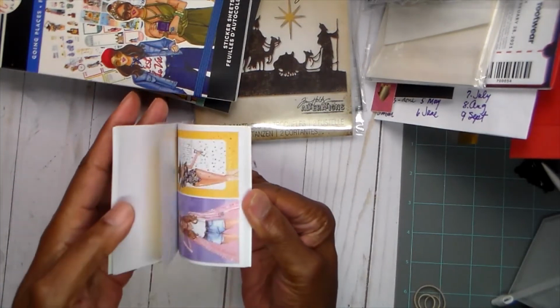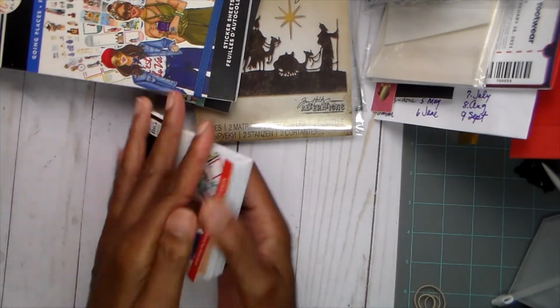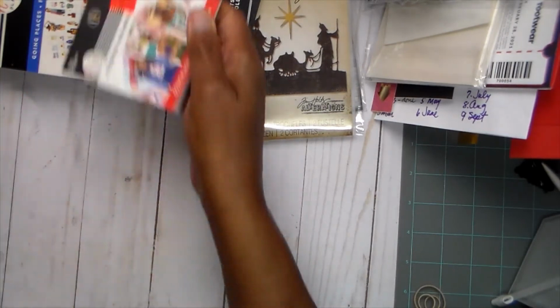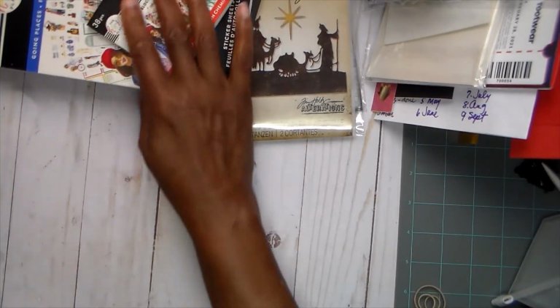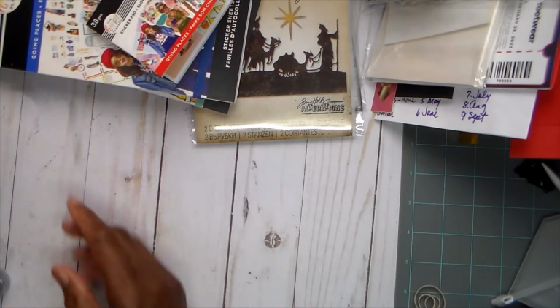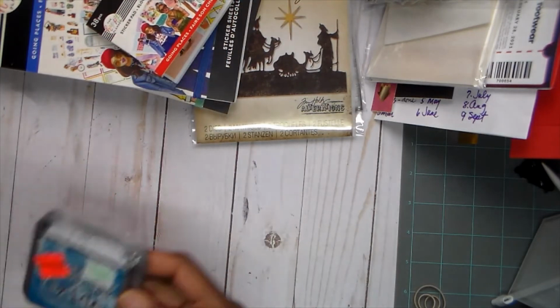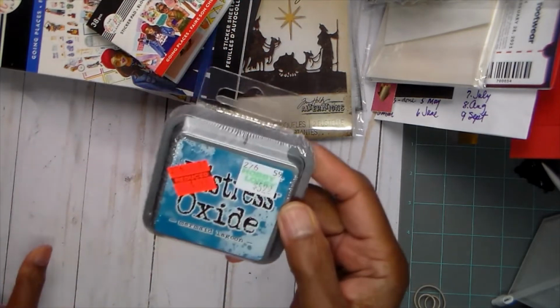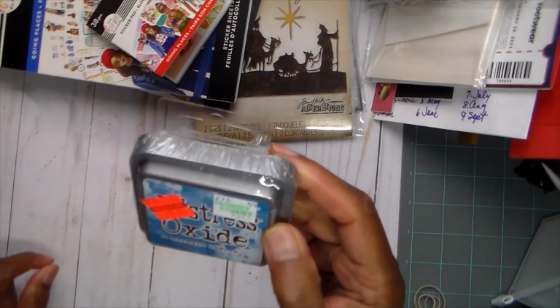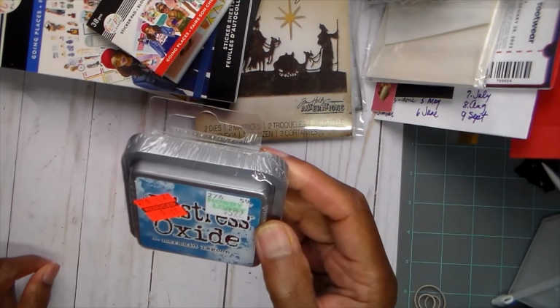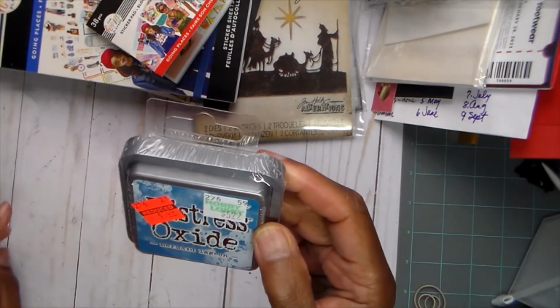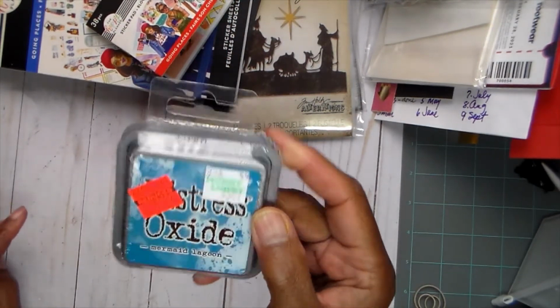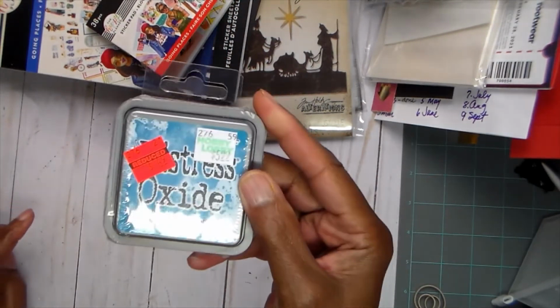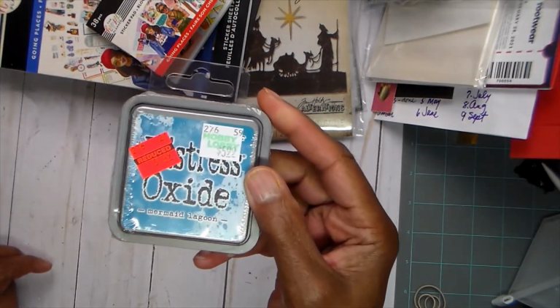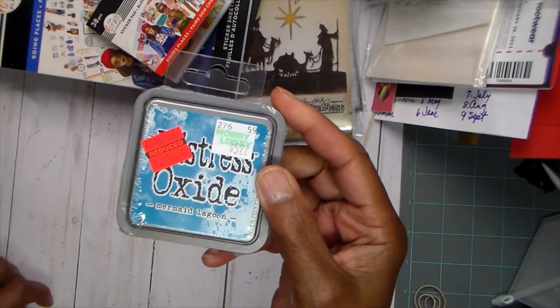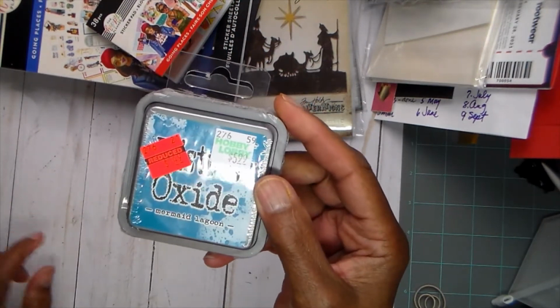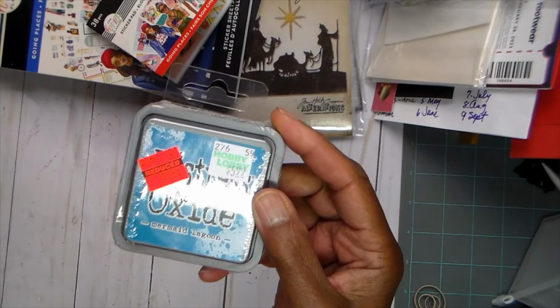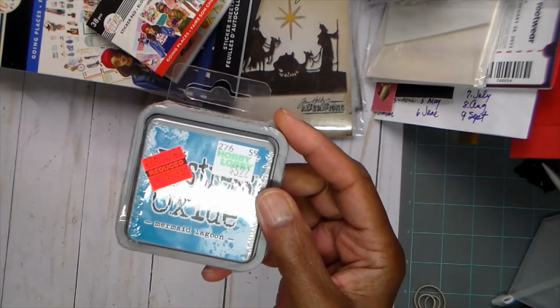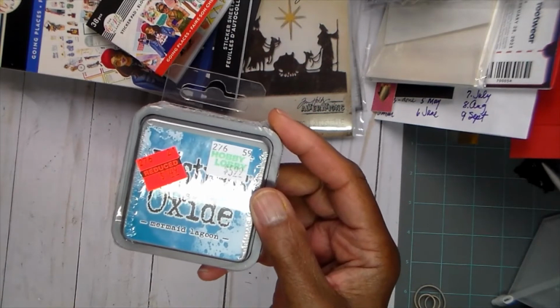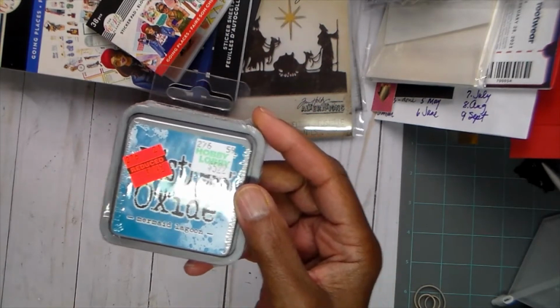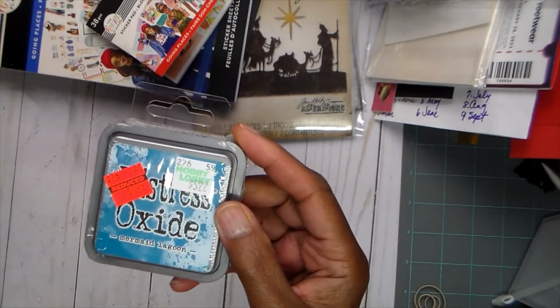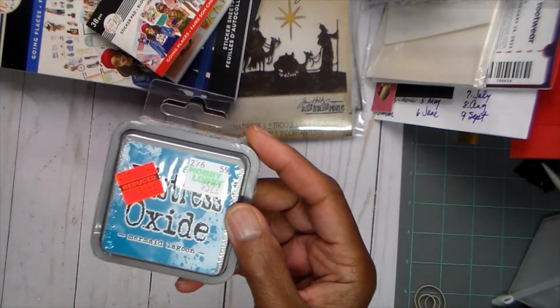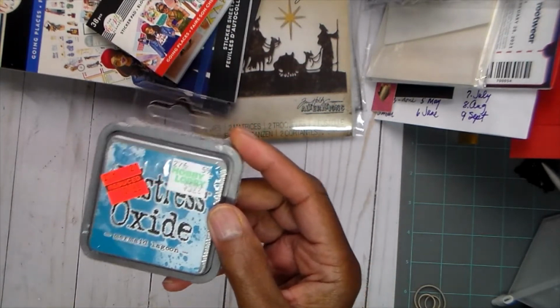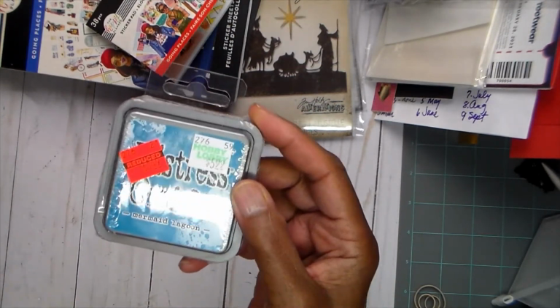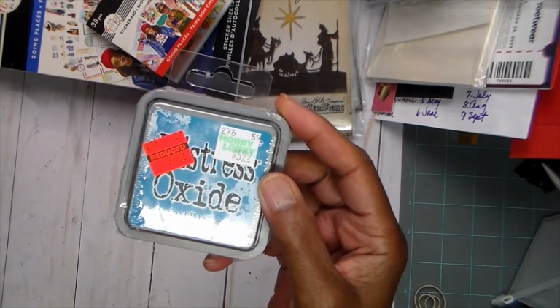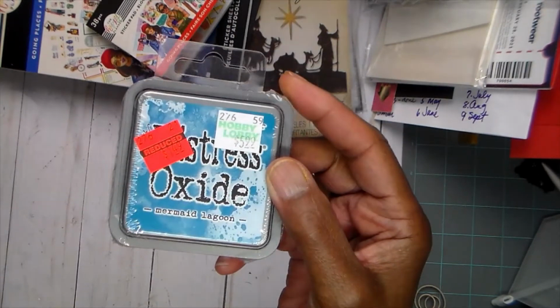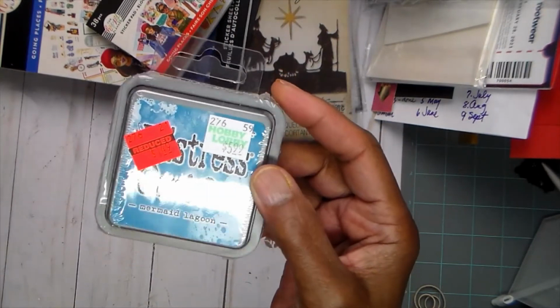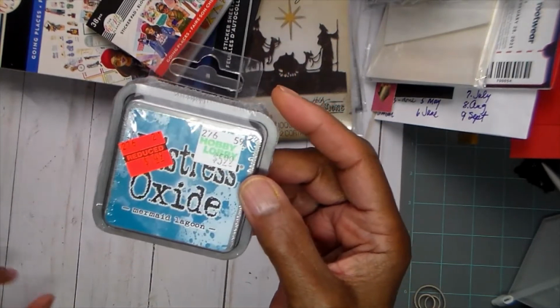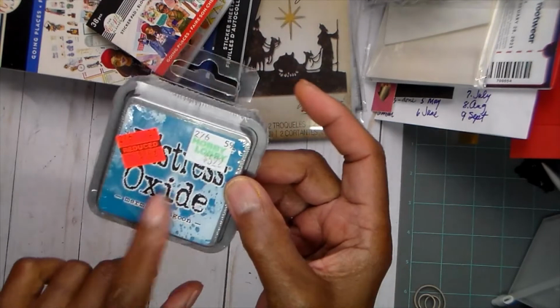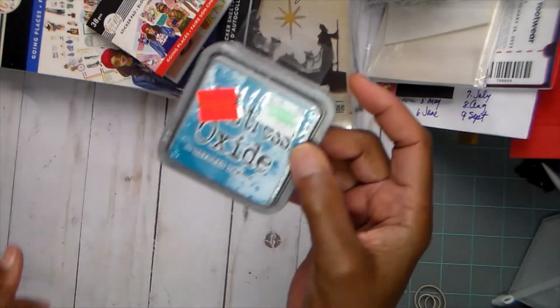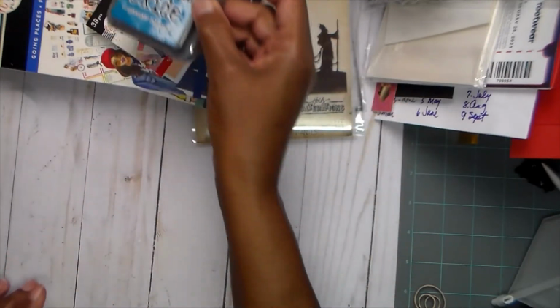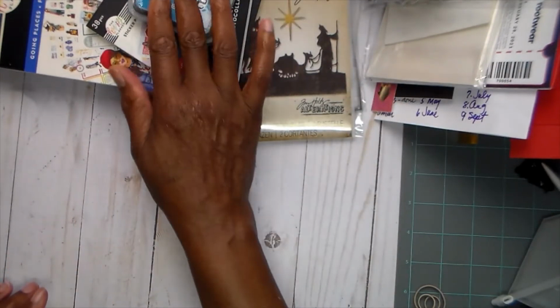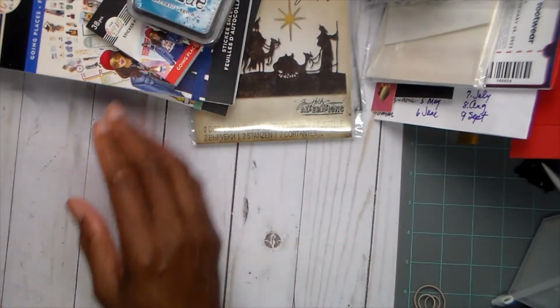Then I got this distress oxide because they did have some Tim Holtz stuff on sale, which you'll see in the video that's up now. I don't think I have this color, so I grabbed one.